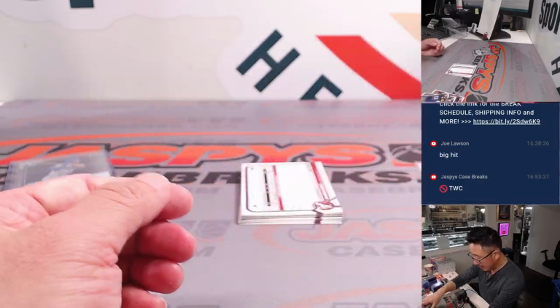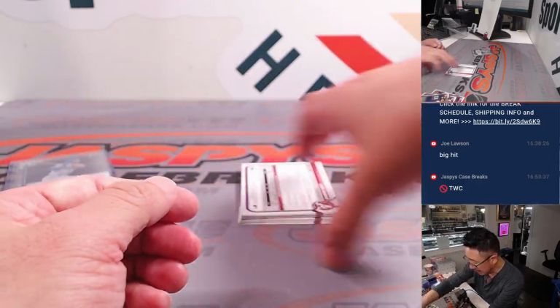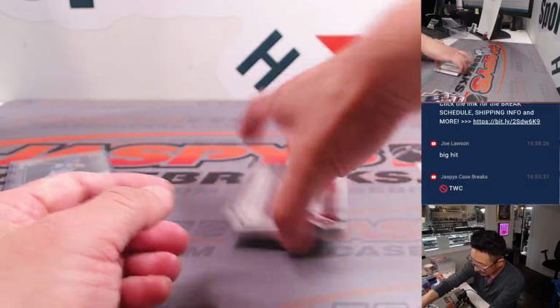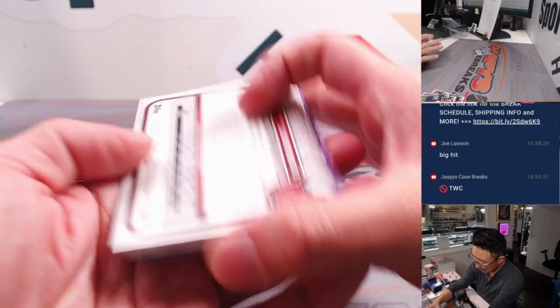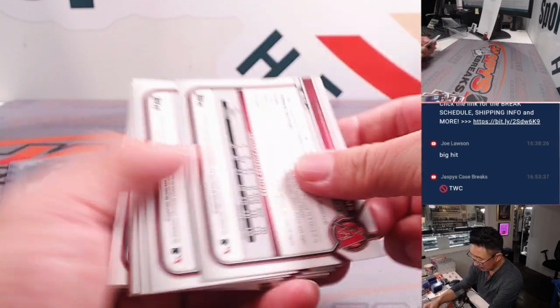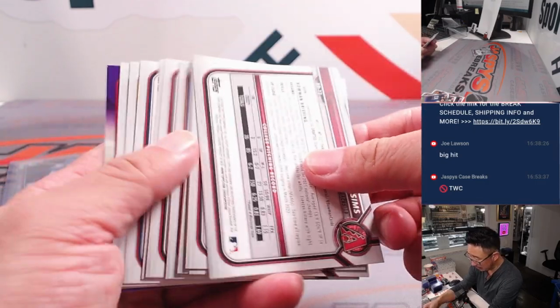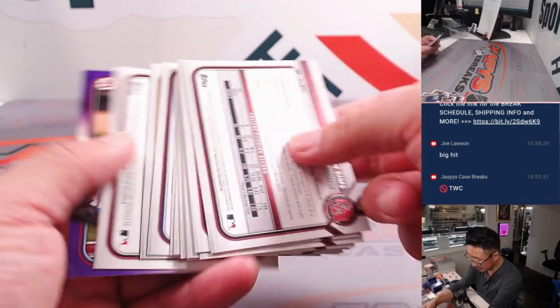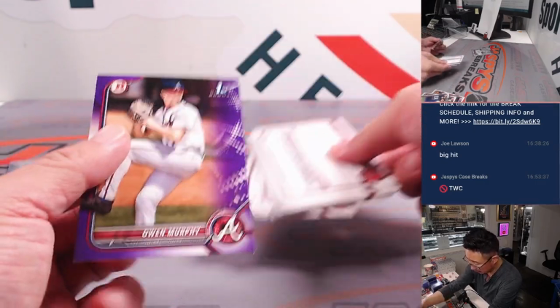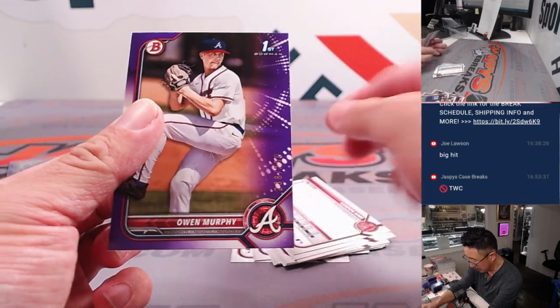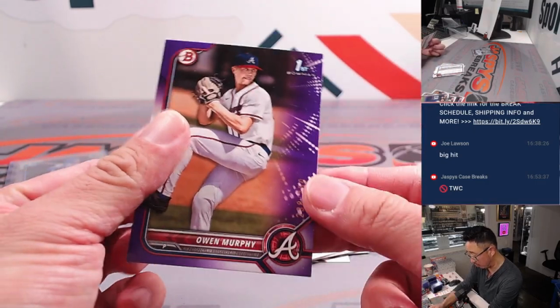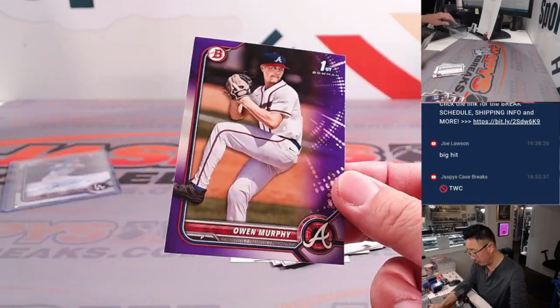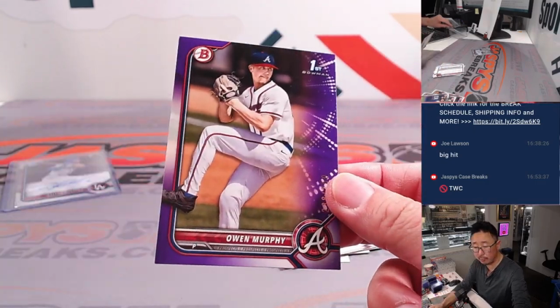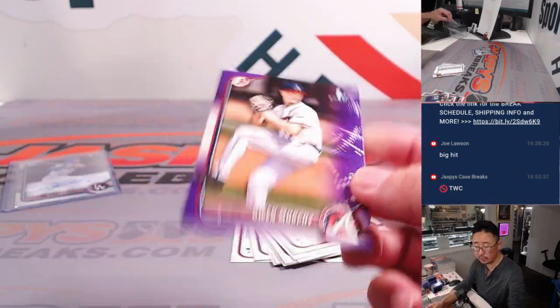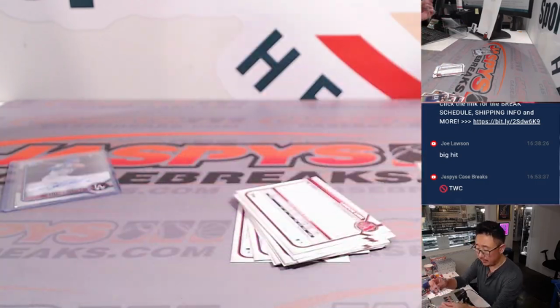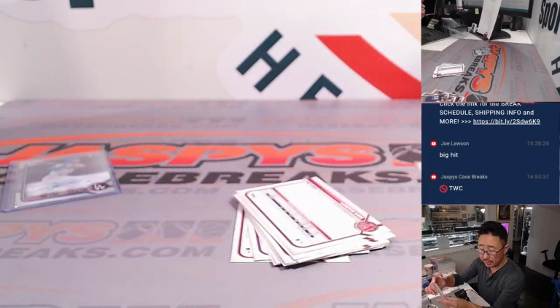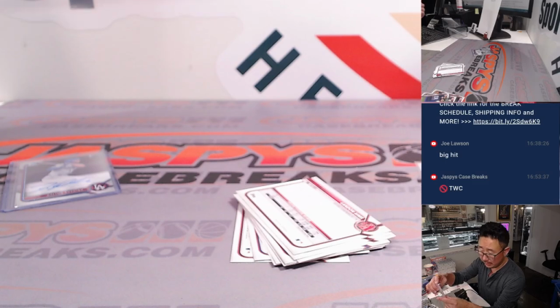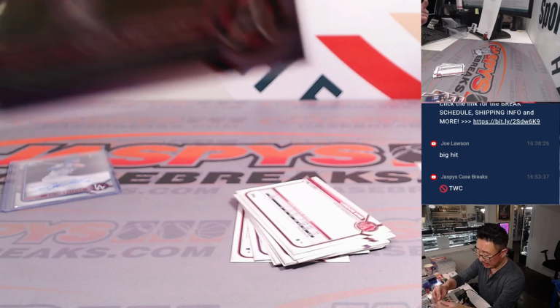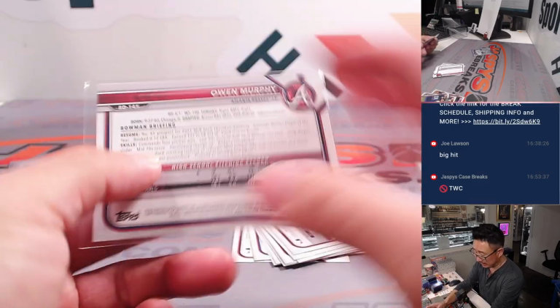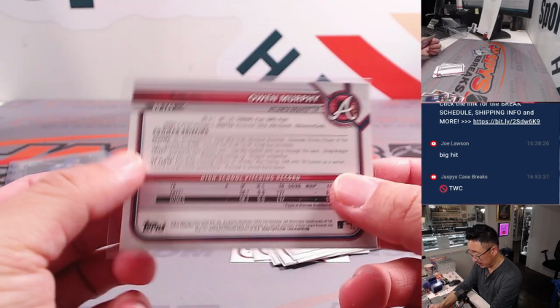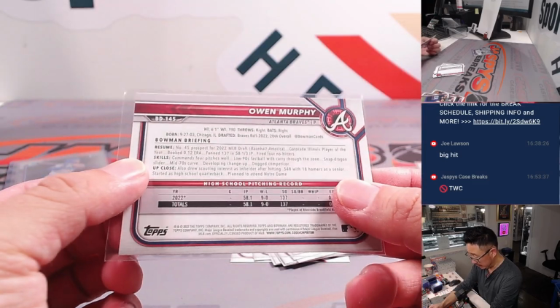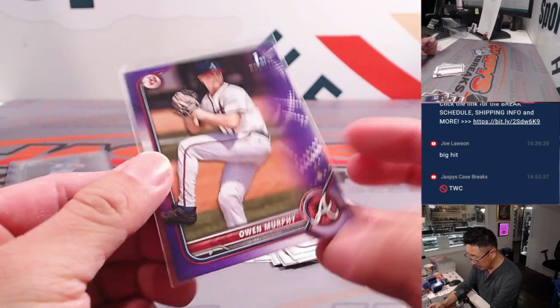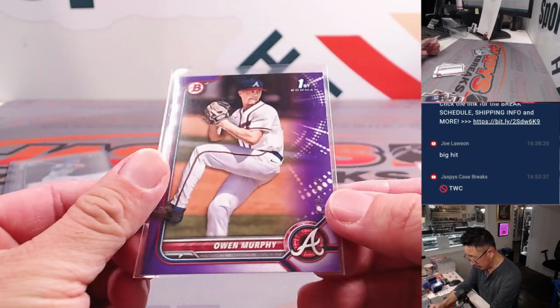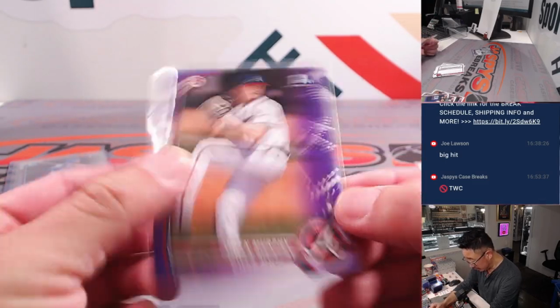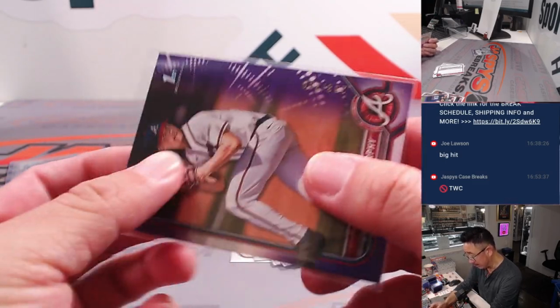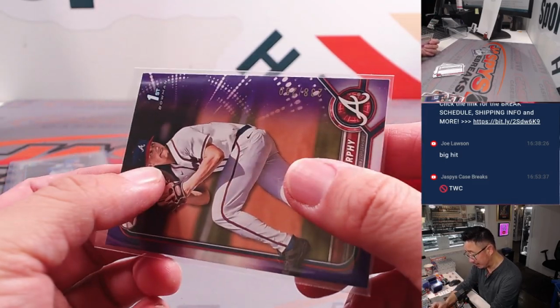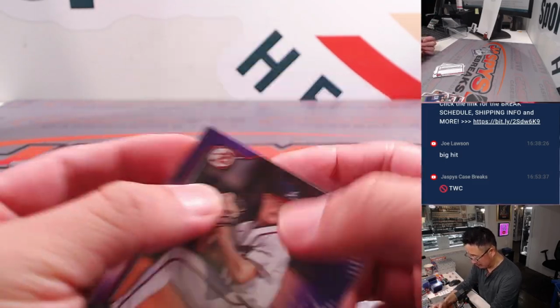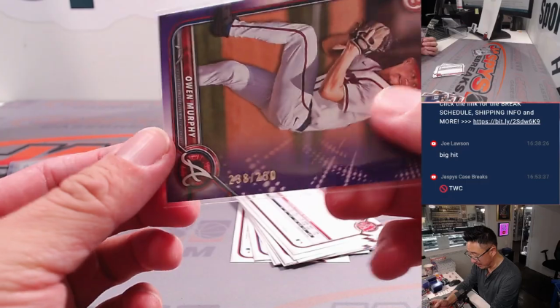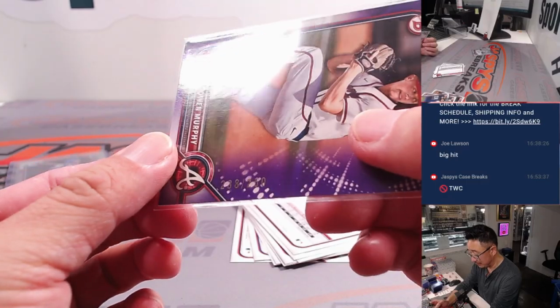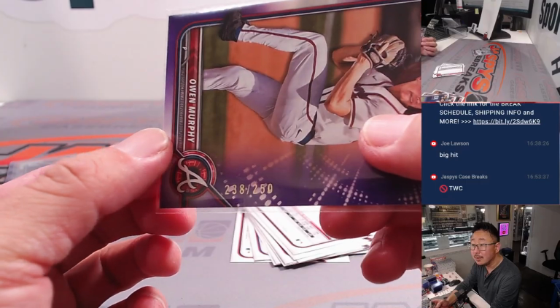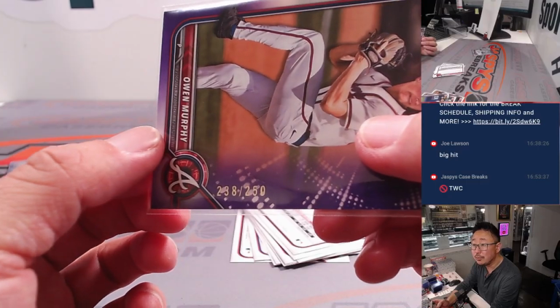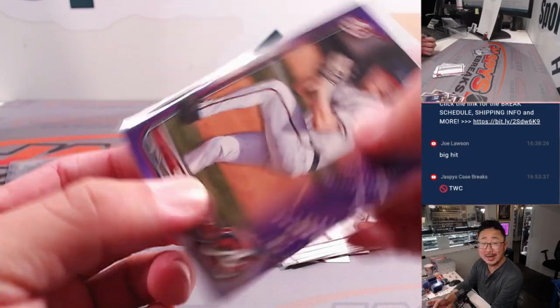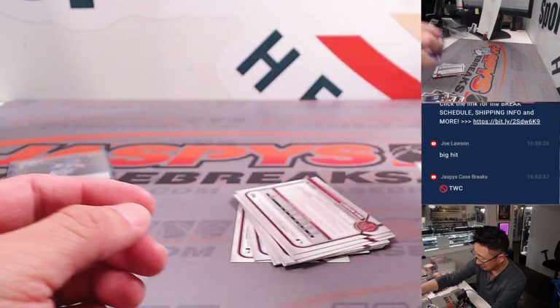Ottawa's nice. Nothing too crazy parallel-wise. I do have a purple paper — Owen Murphy, Bowman first. NL East for Nancy. That's going to be... yes, numbered. Down there: 238 out of 250.